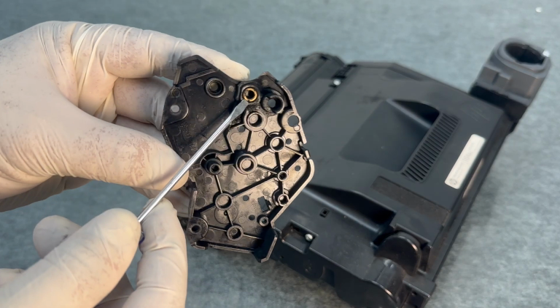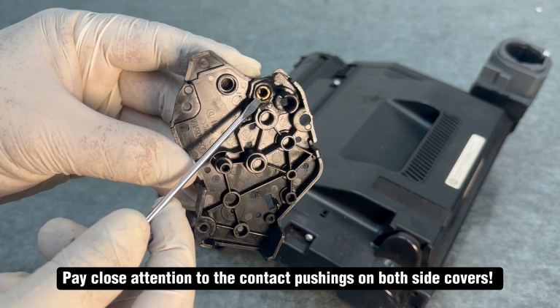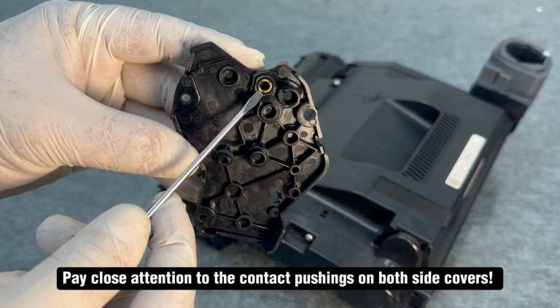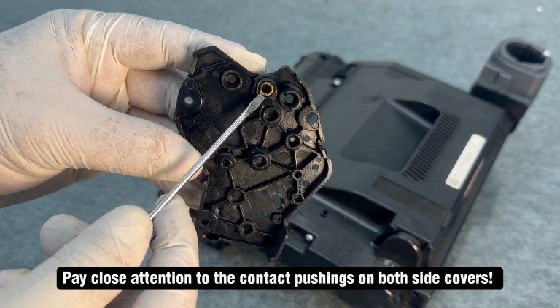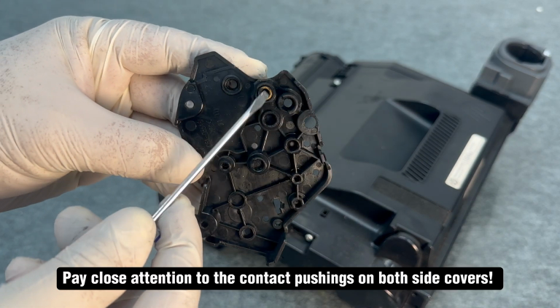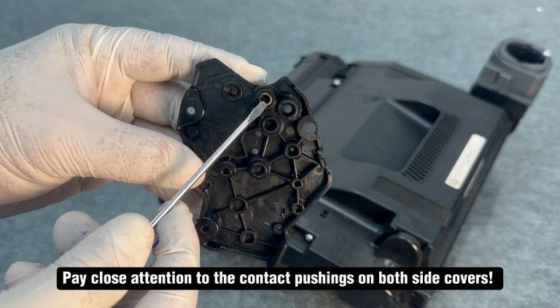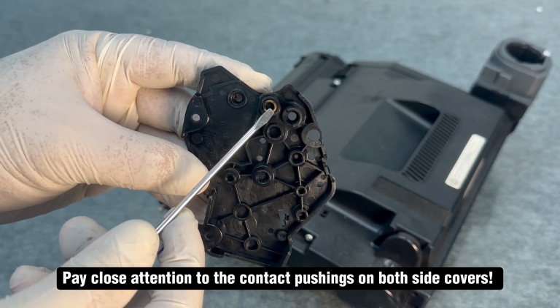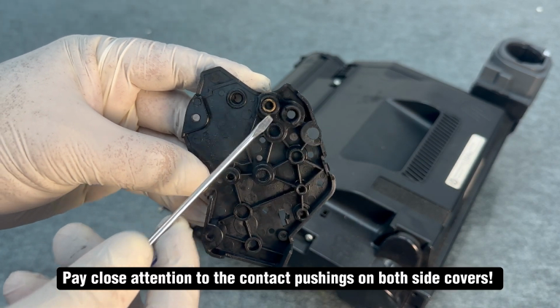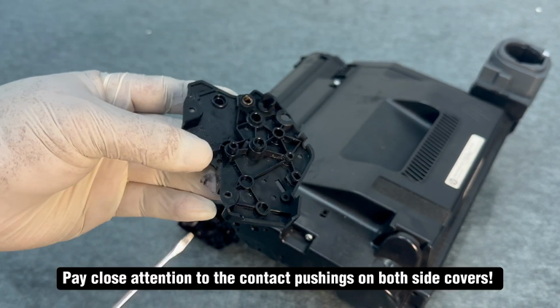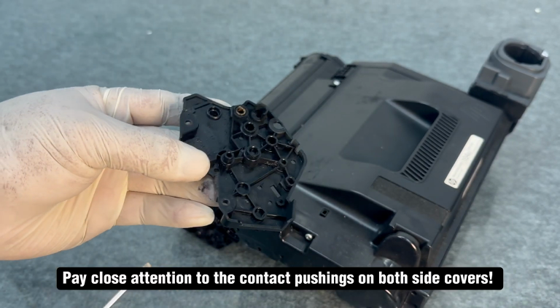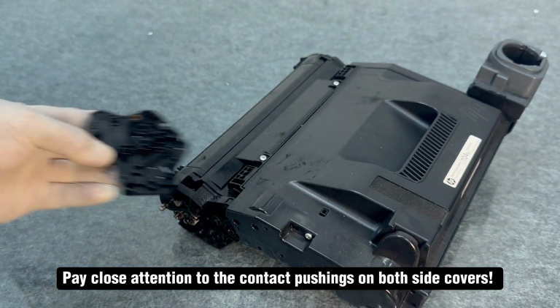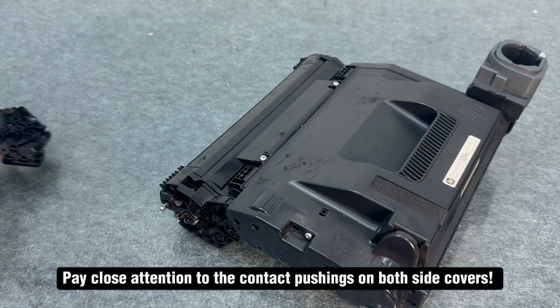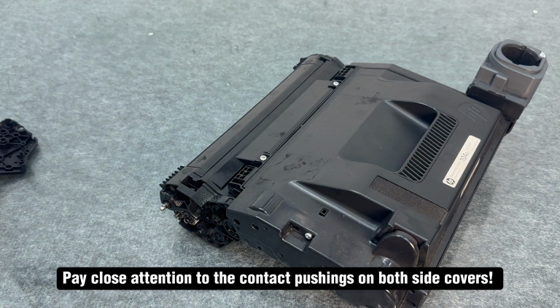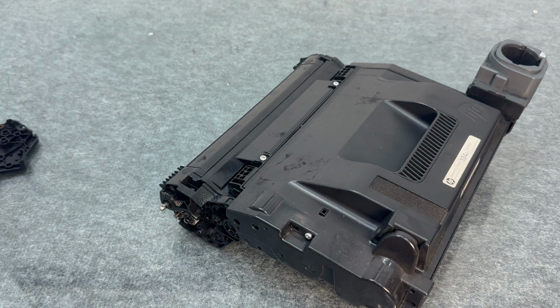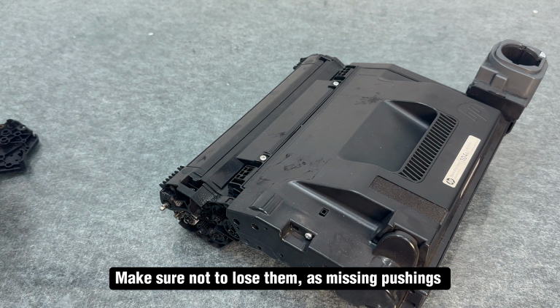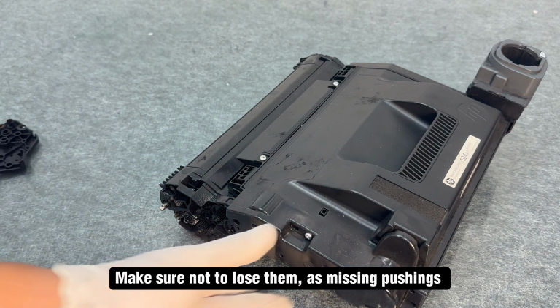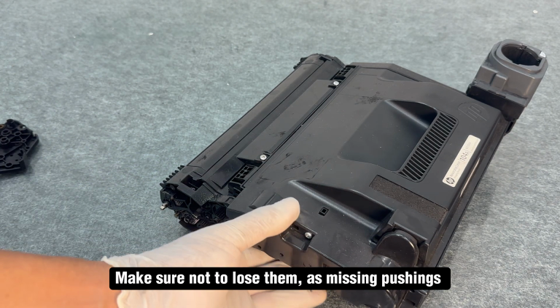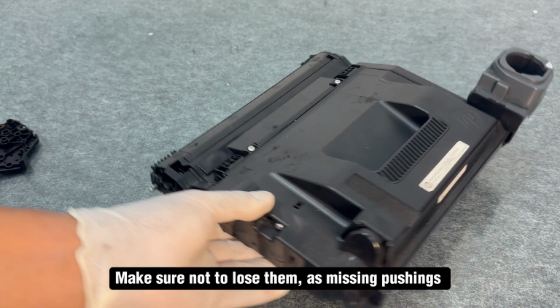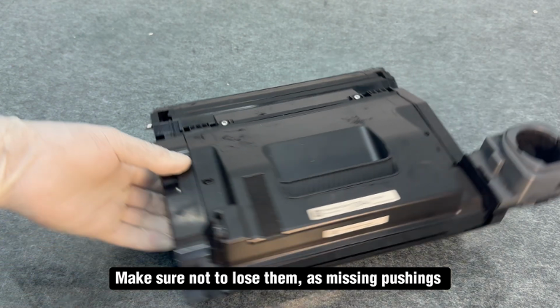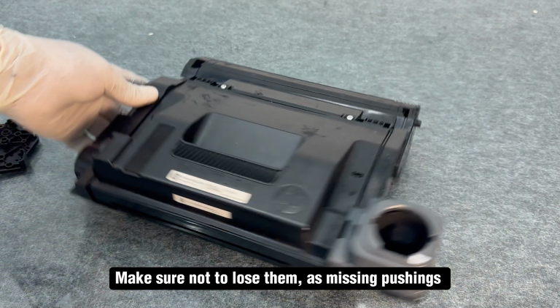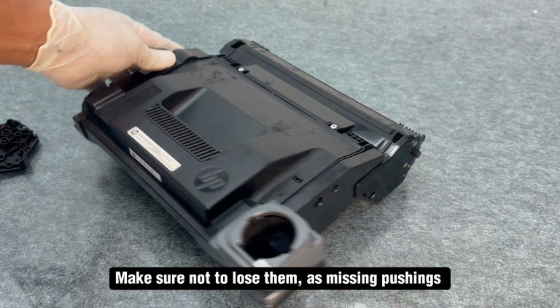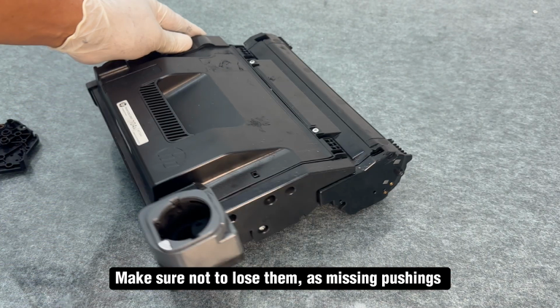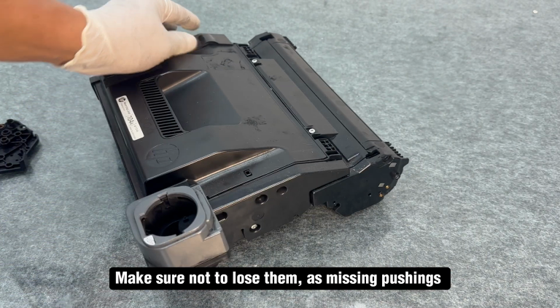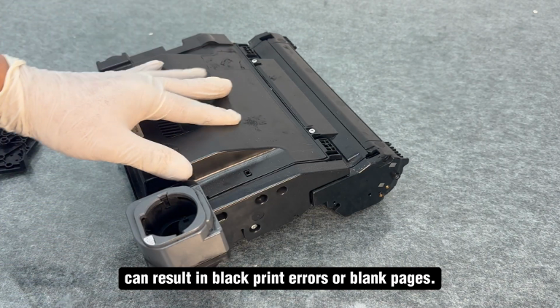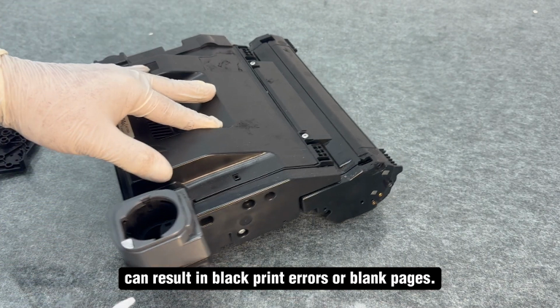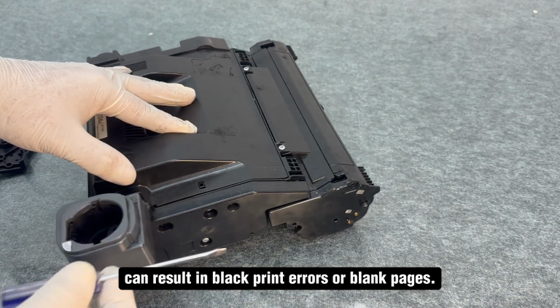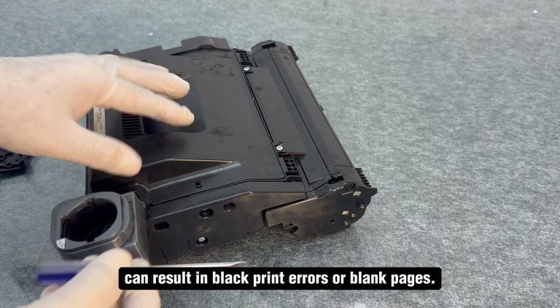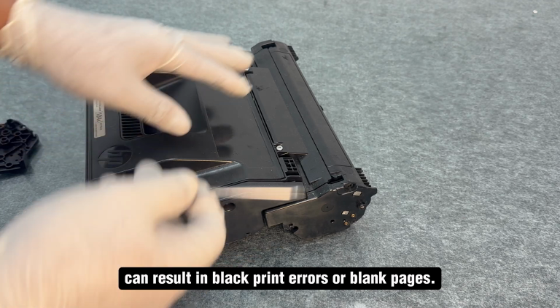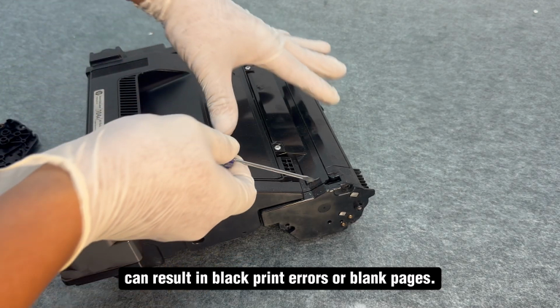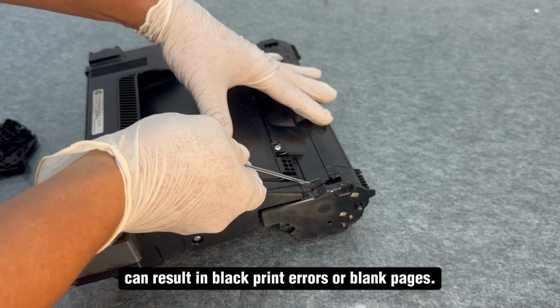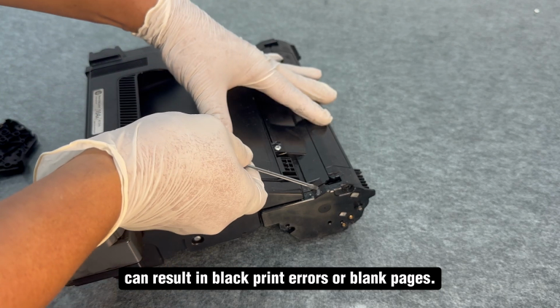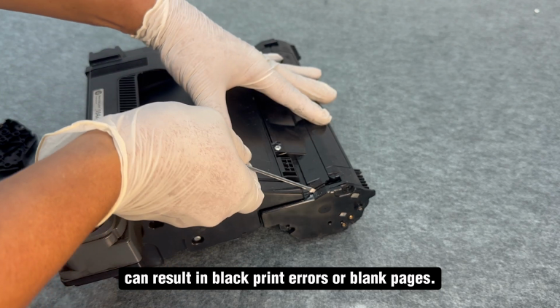Pay close attention to the contact pushings on both side covers. Make sure not to lose them, as missing contact pushings can result in black print errors or blank pages.